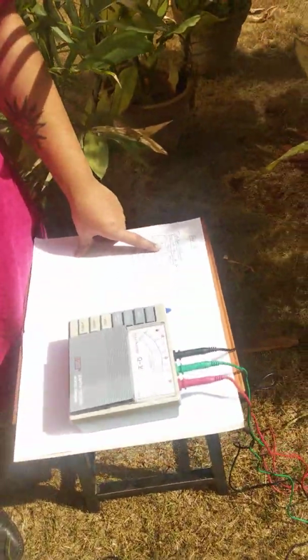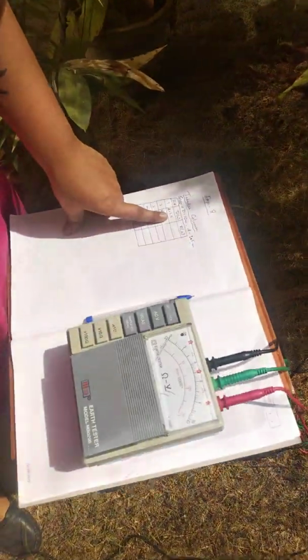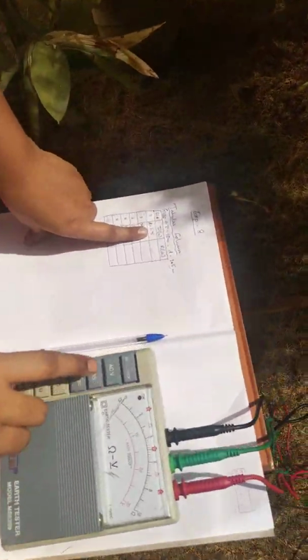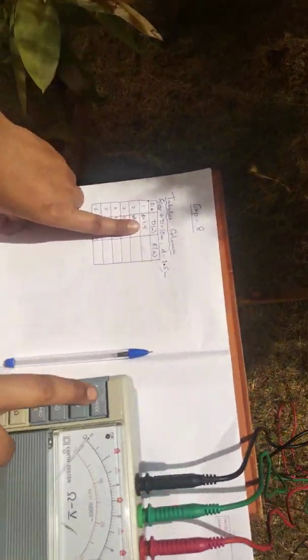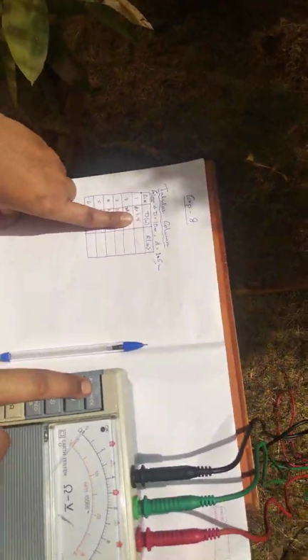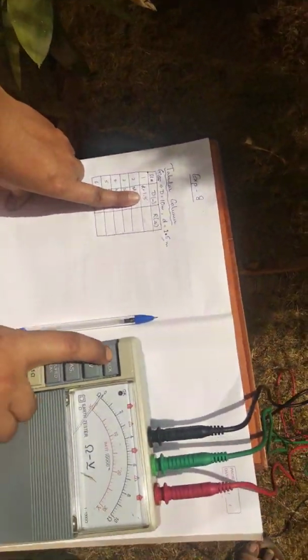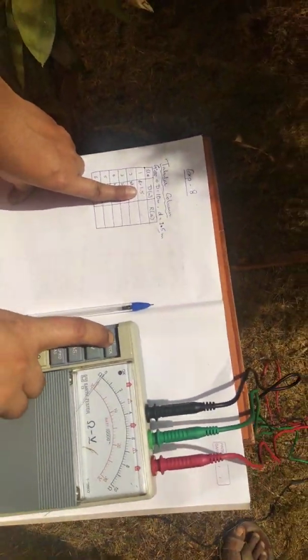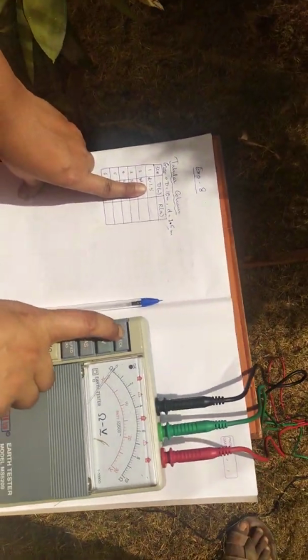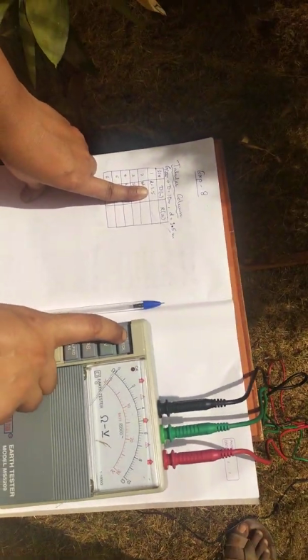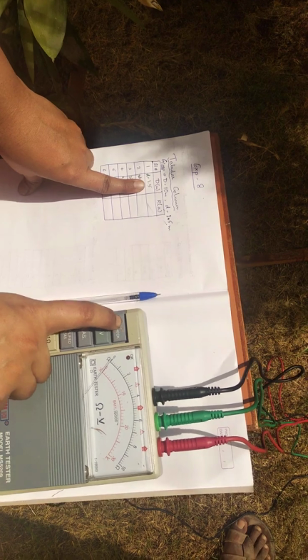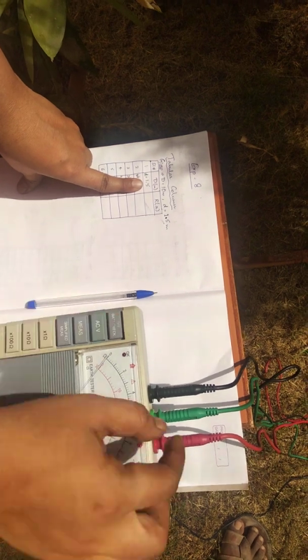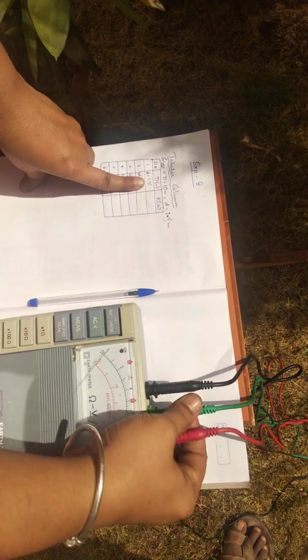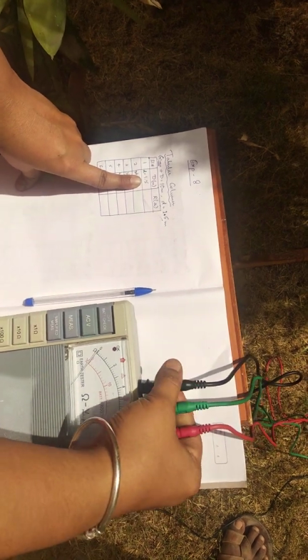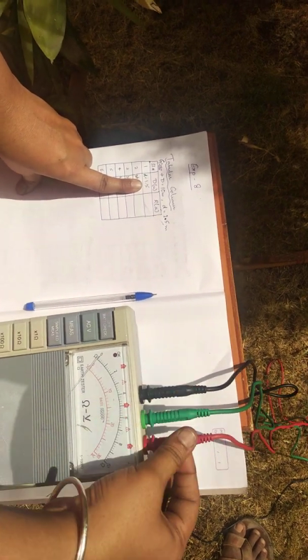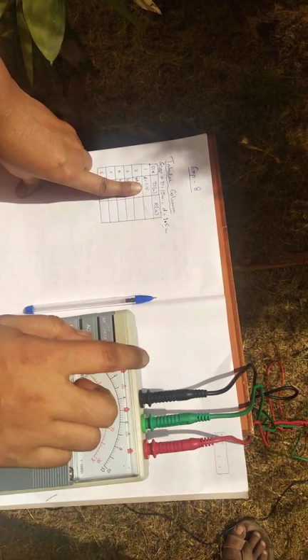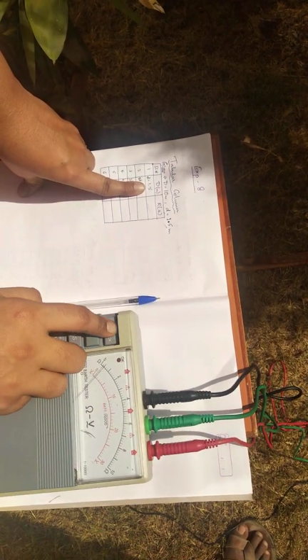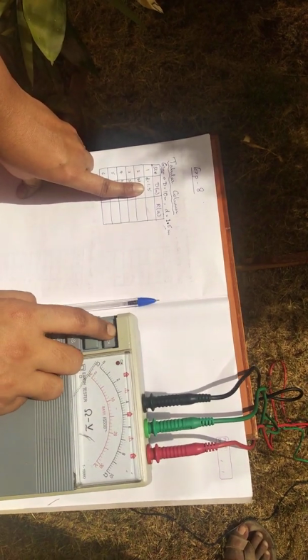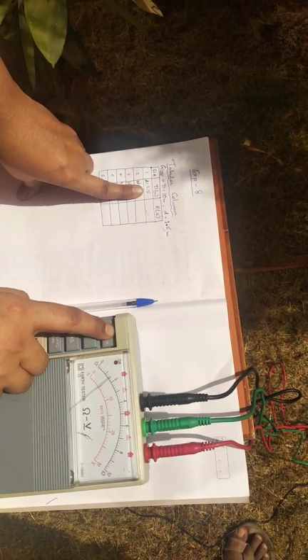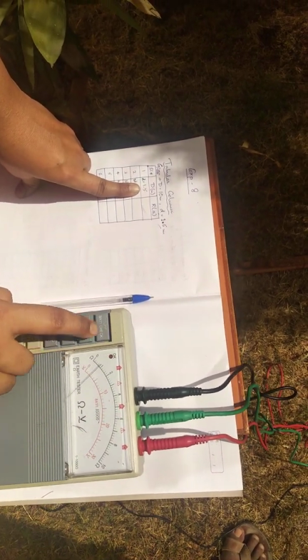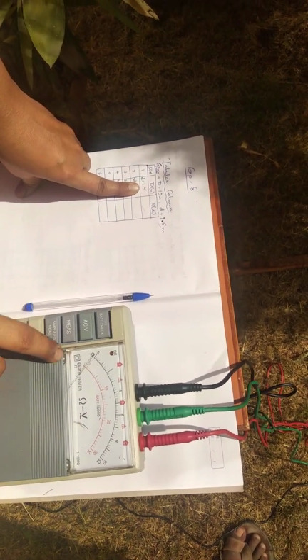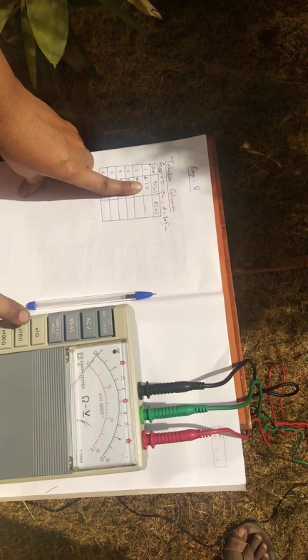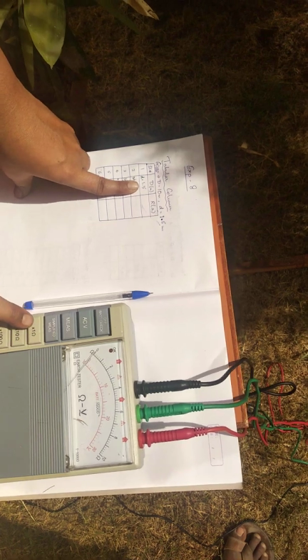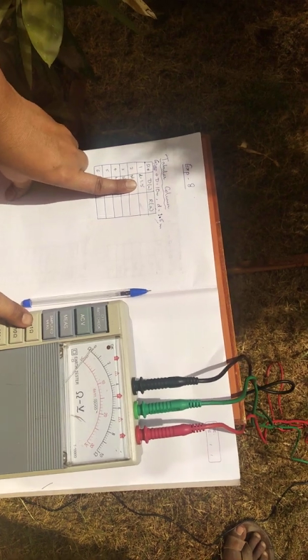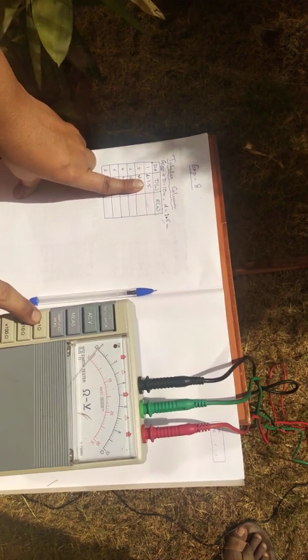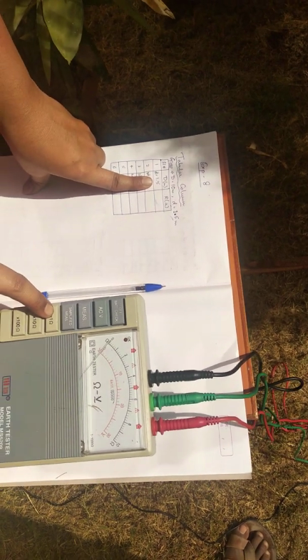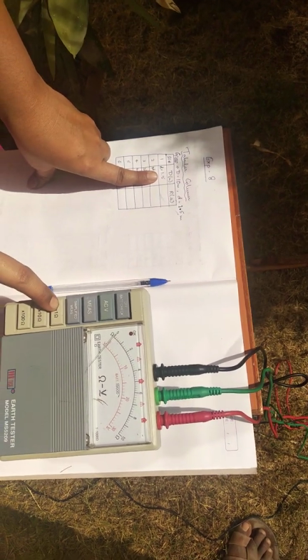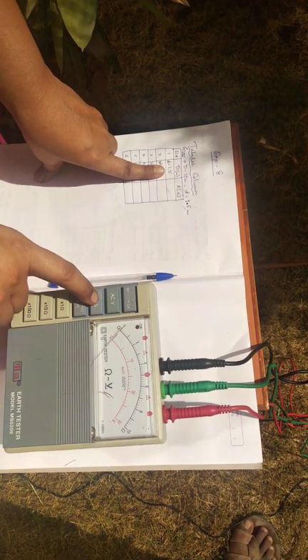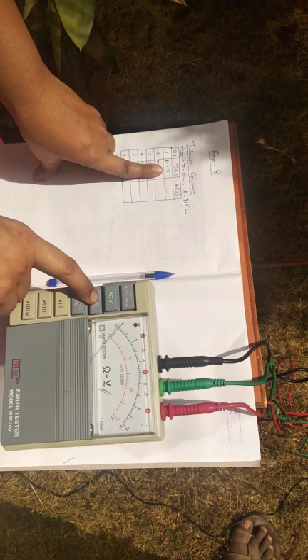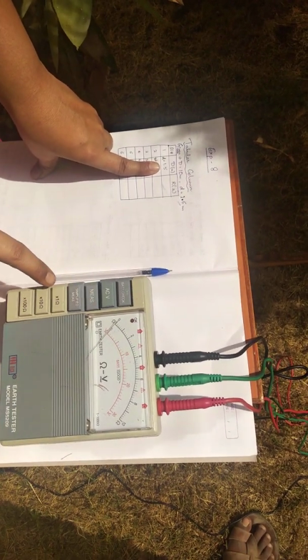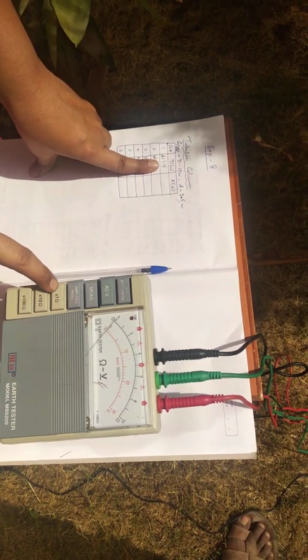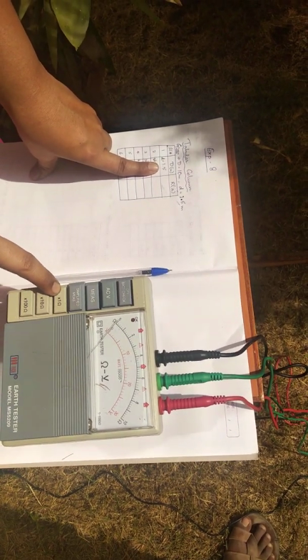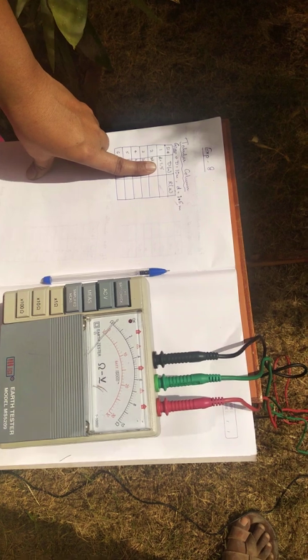Once you click the off/battery check and see that the needle moves, then click the measure button and take the reading — here it reads 1 ohm.